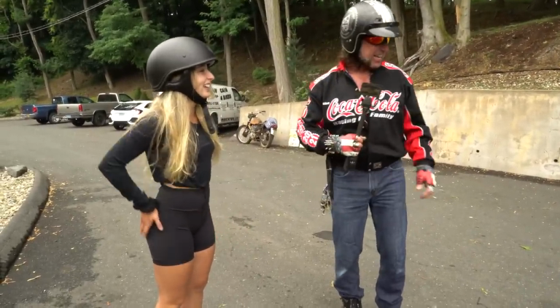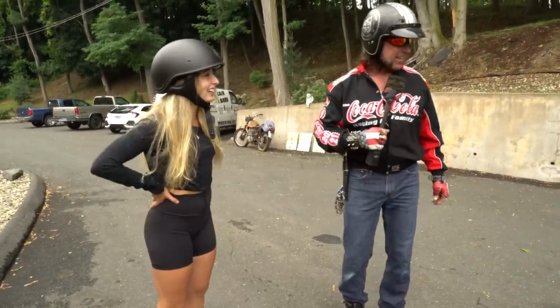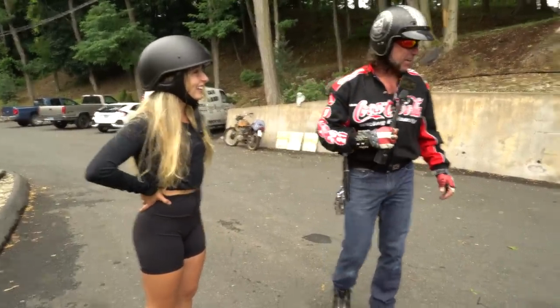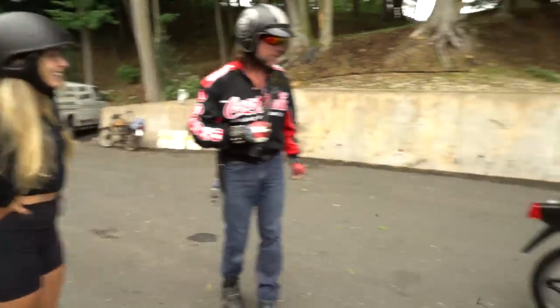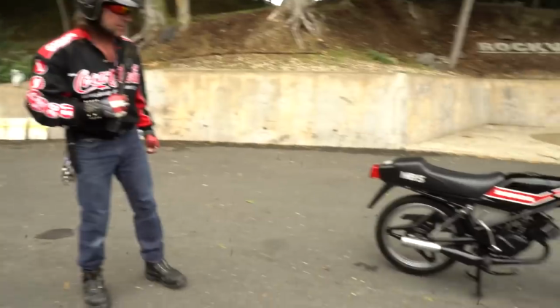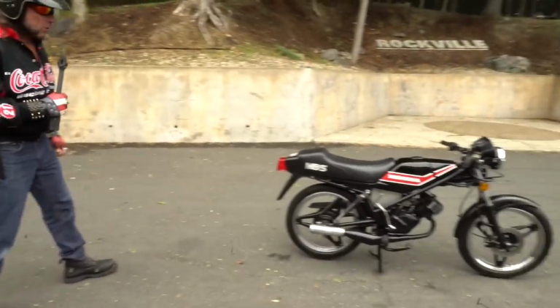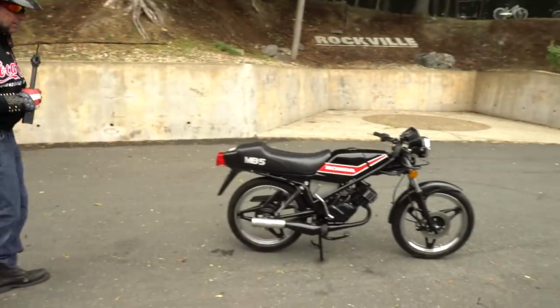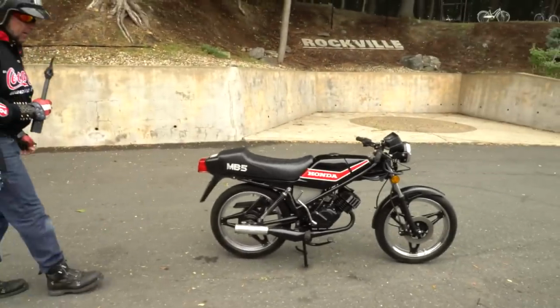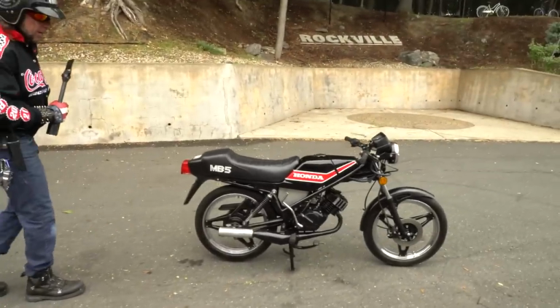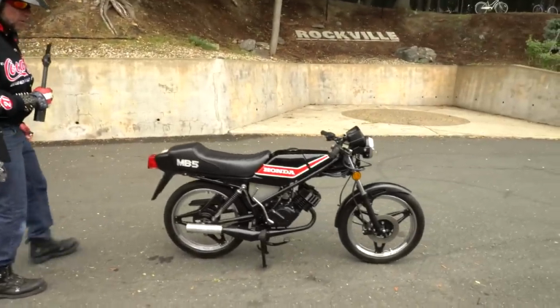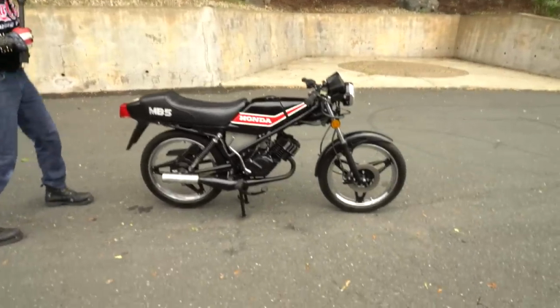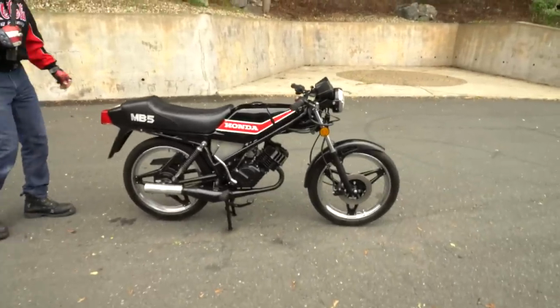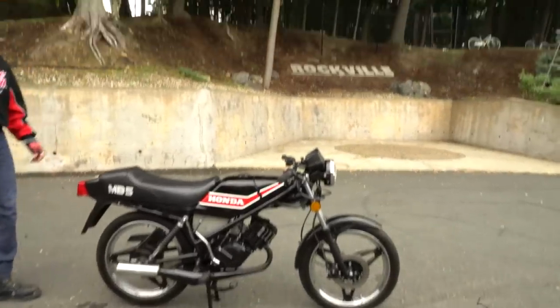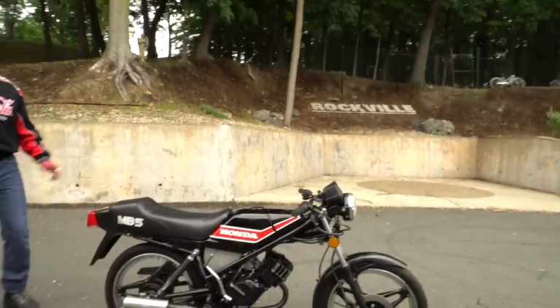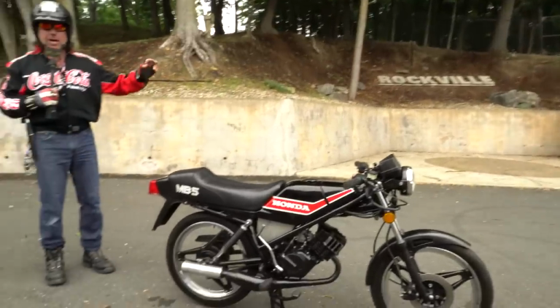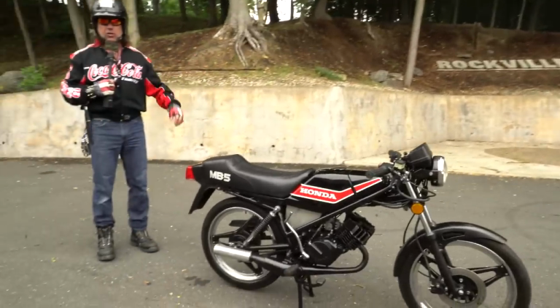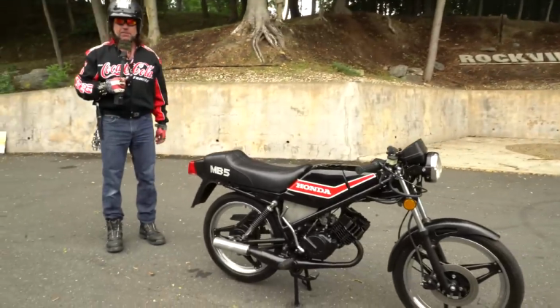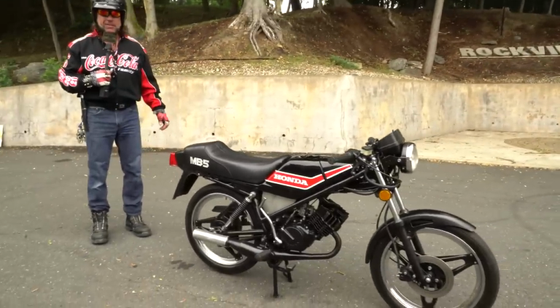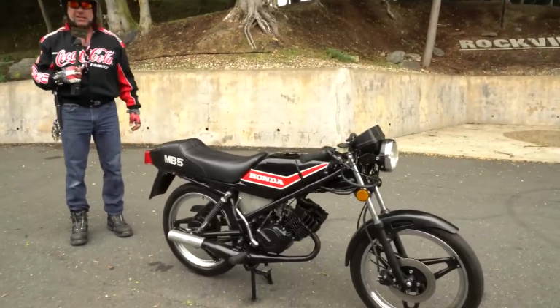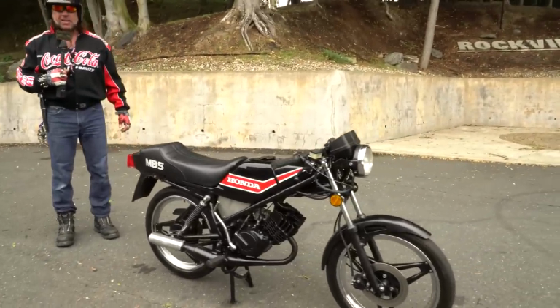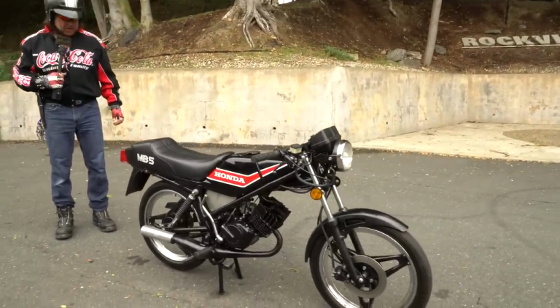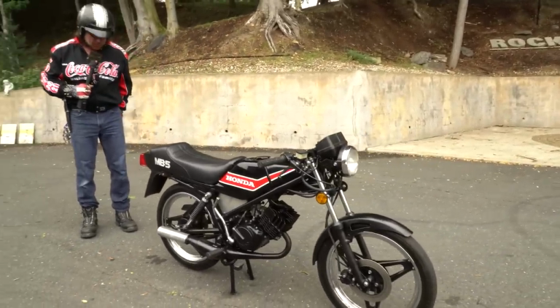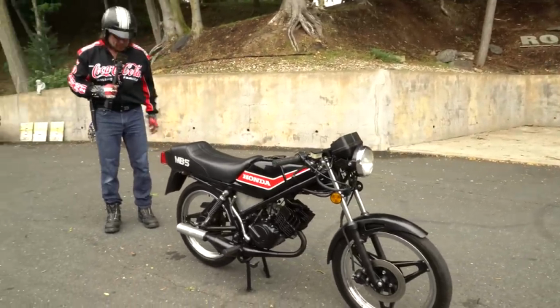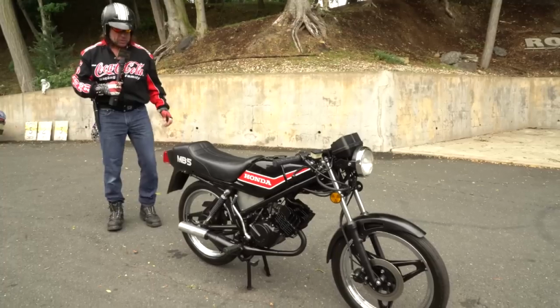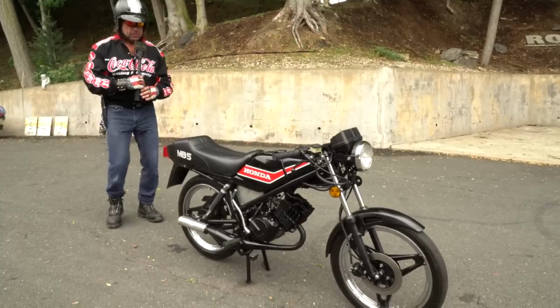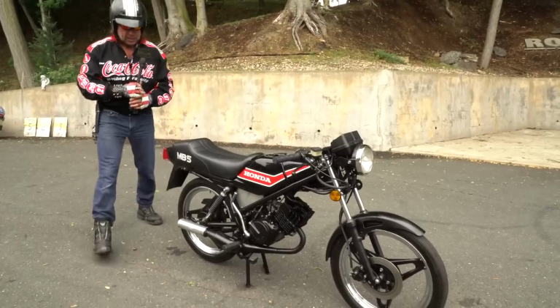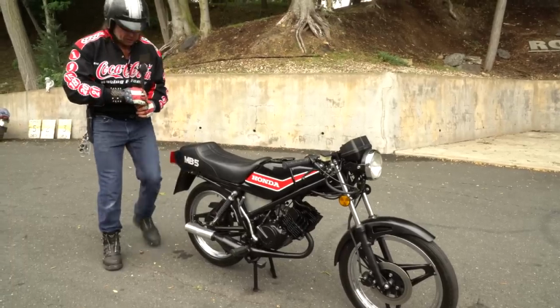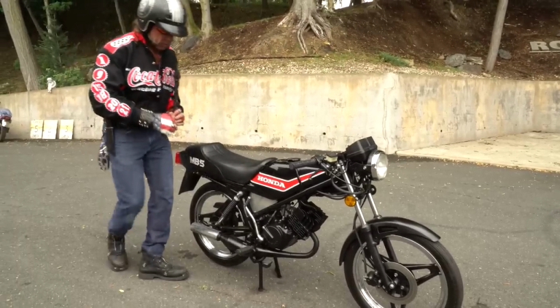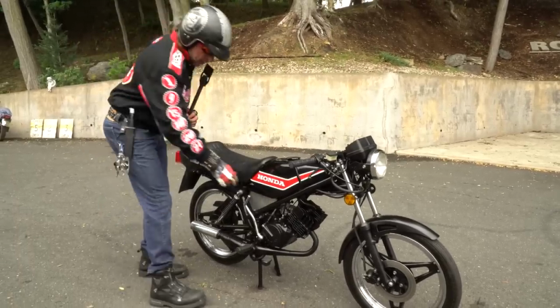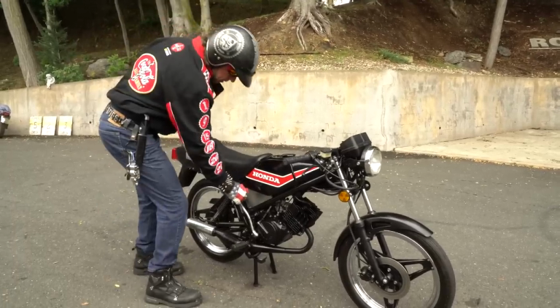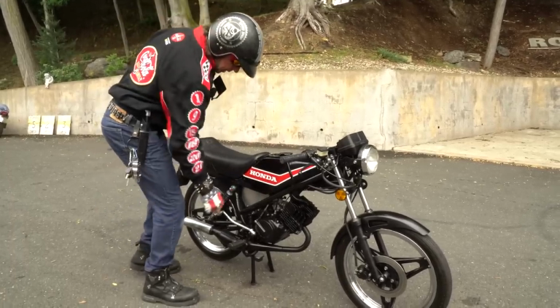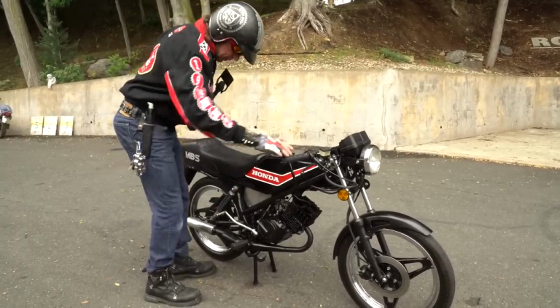You could rev these things to the moon — it has a 10,500 RPM redline. Want to do a drive-by on the street? By the way, this is street legal and it does not require a license.